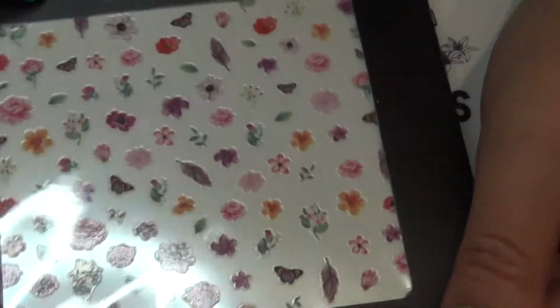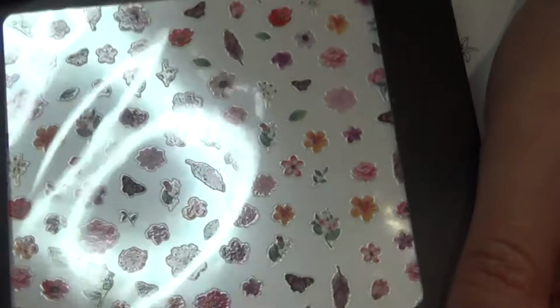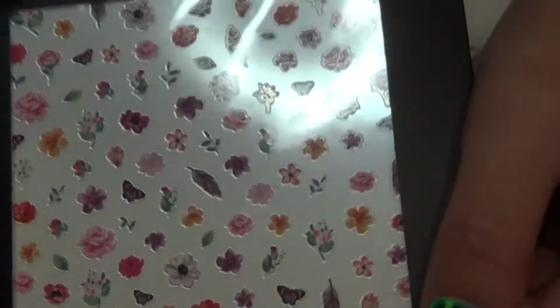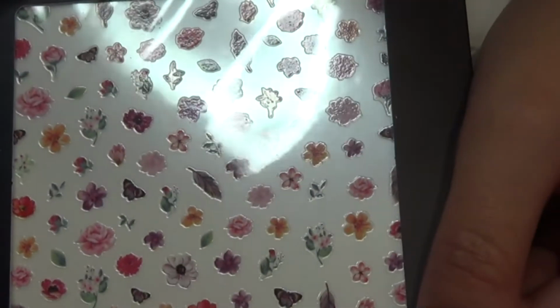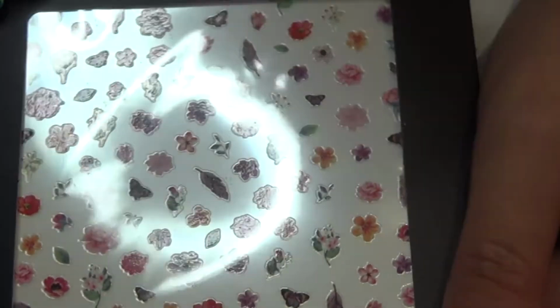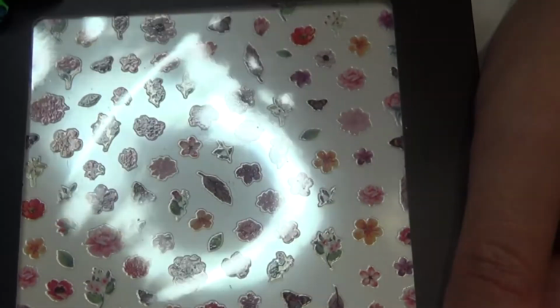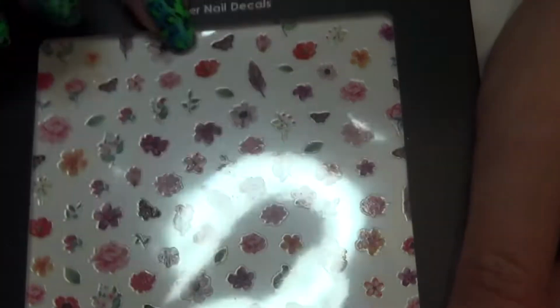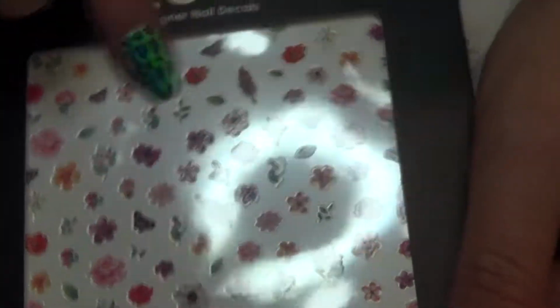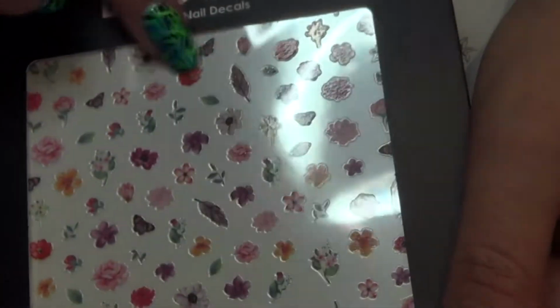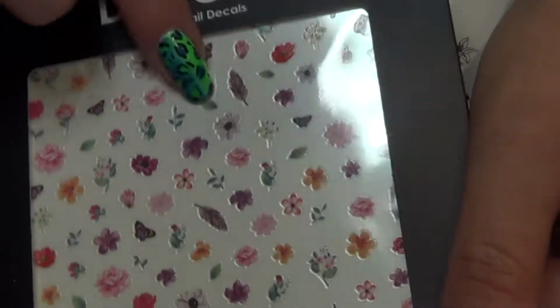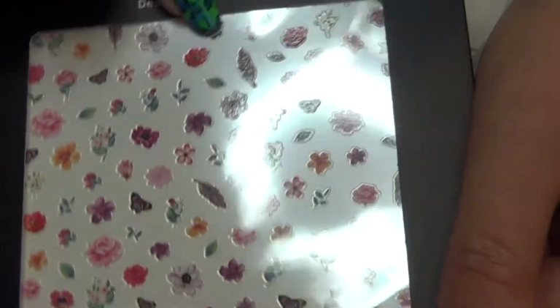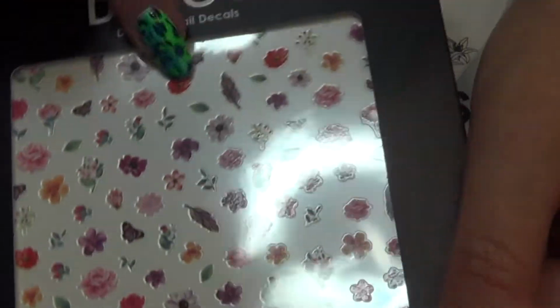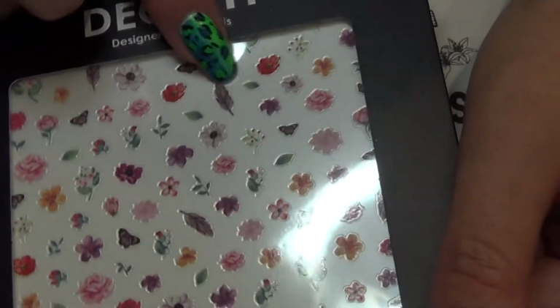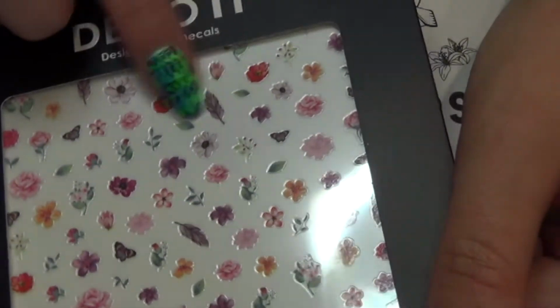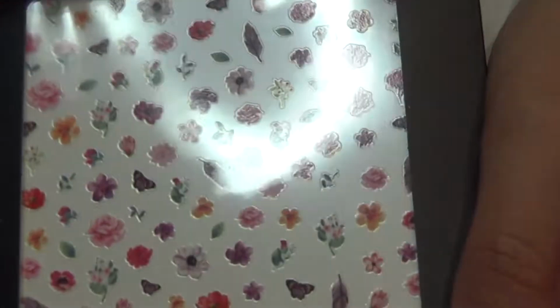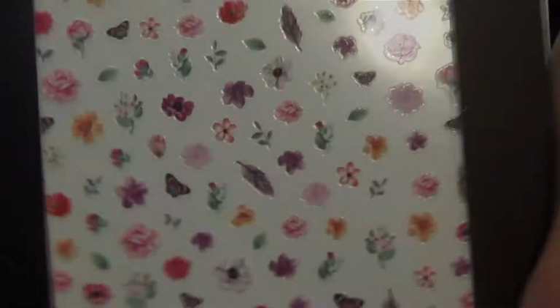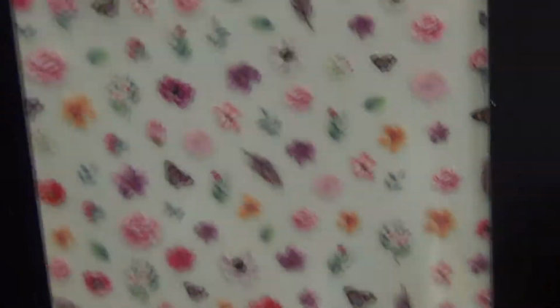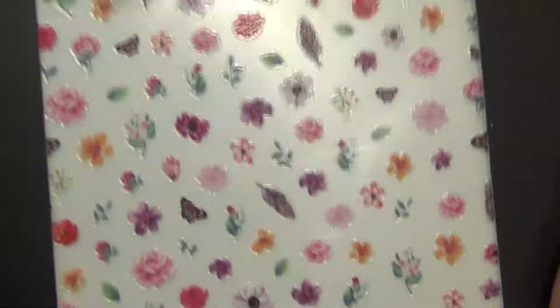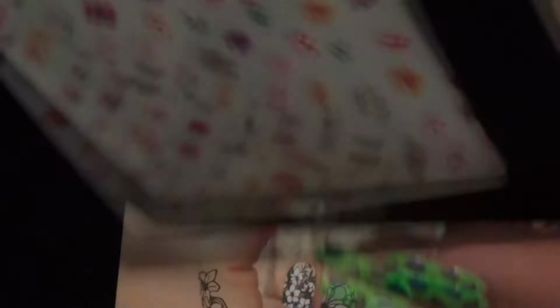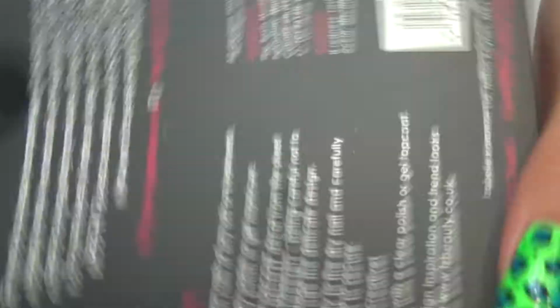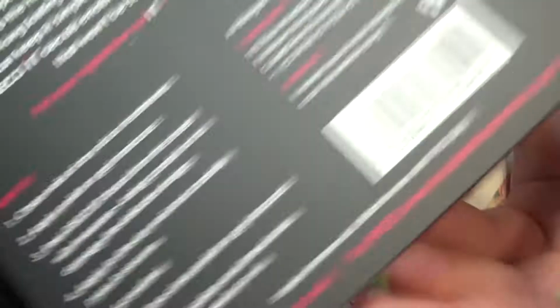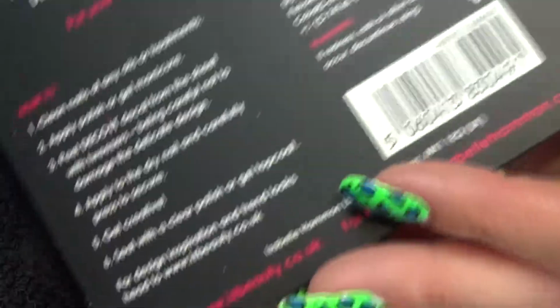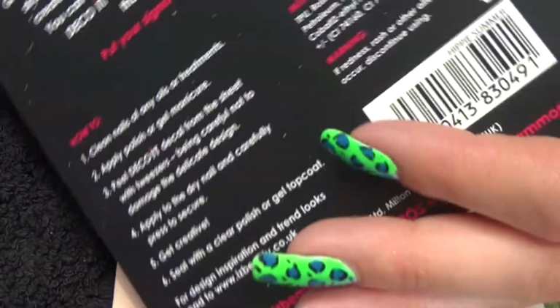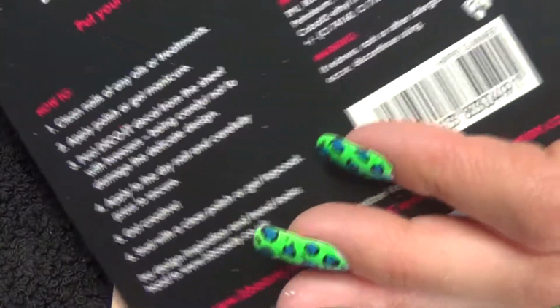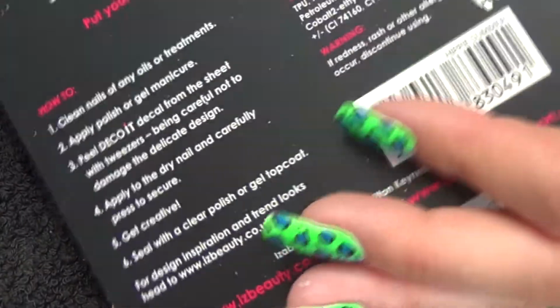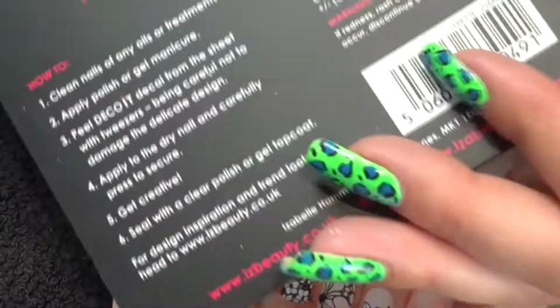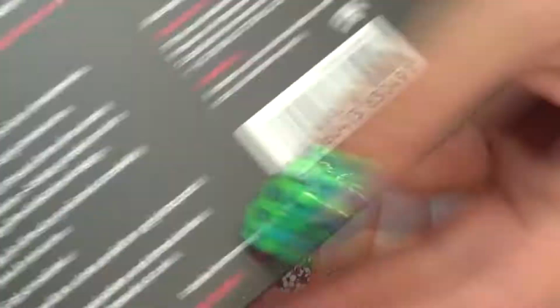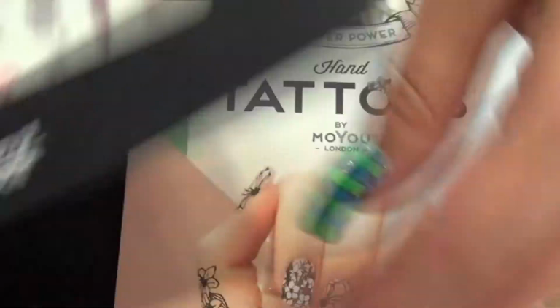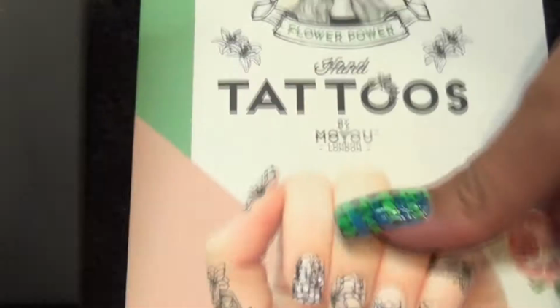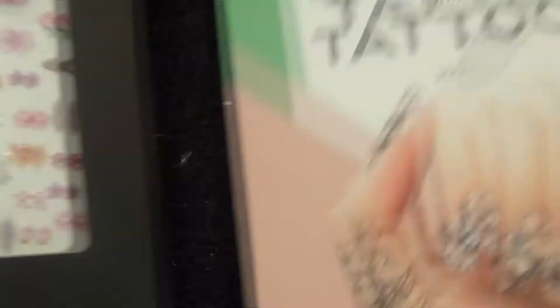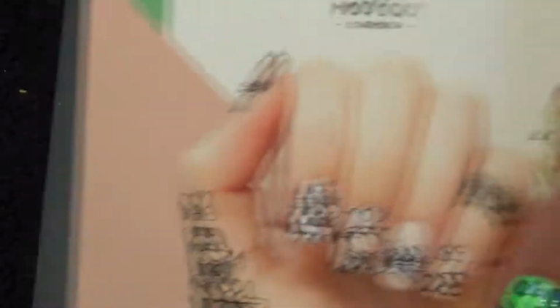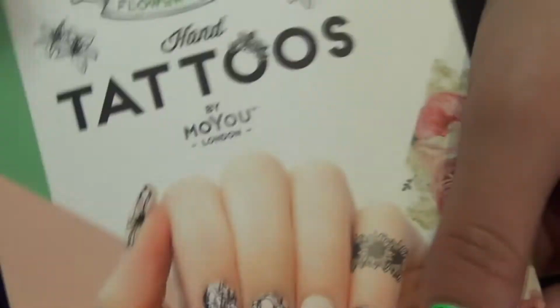The stickers of course go with the theme. It is full of flowers and leaves and there's a couple of feathers in there as well. With them being stickers, they're really easy to use.